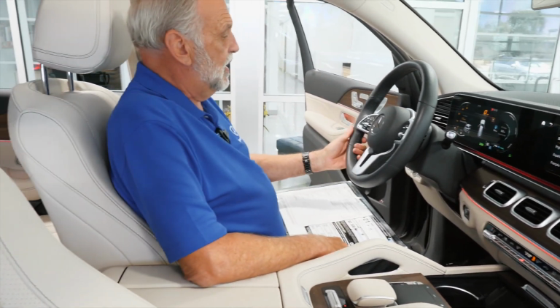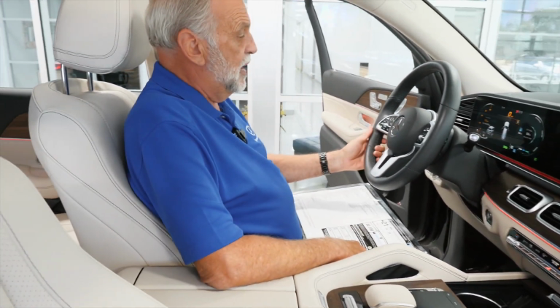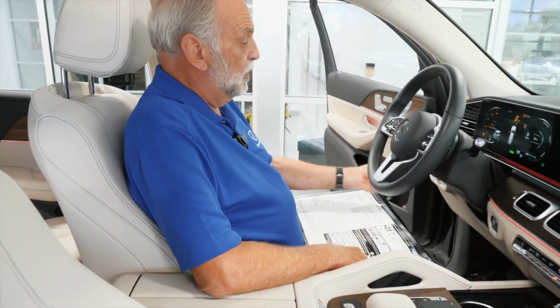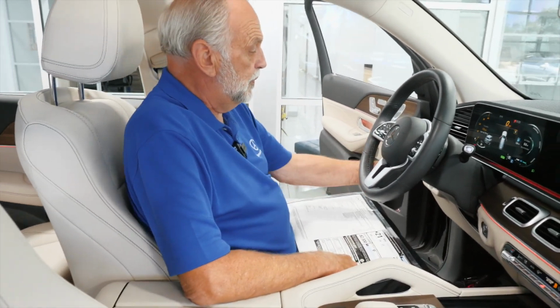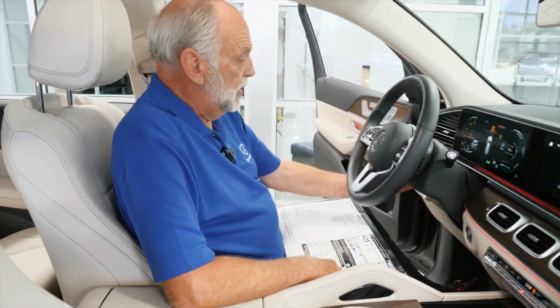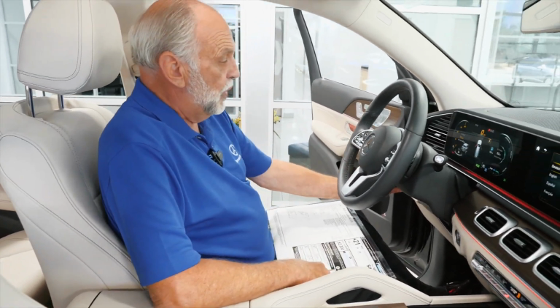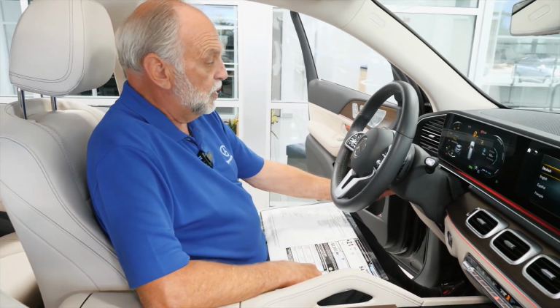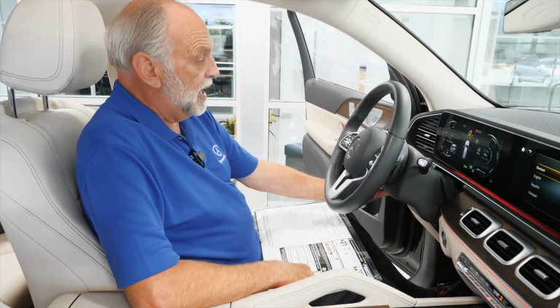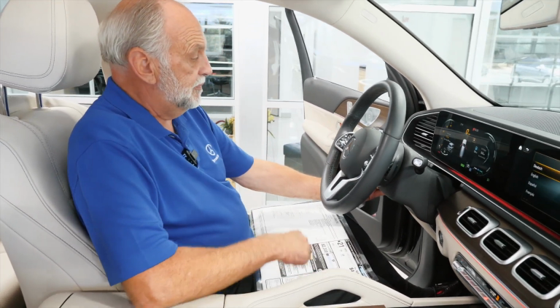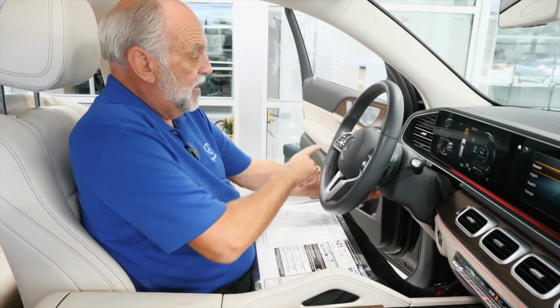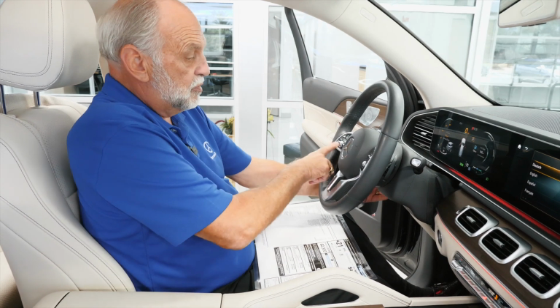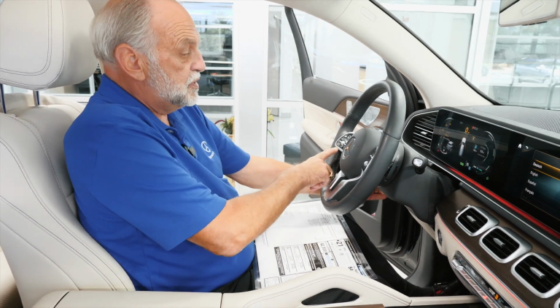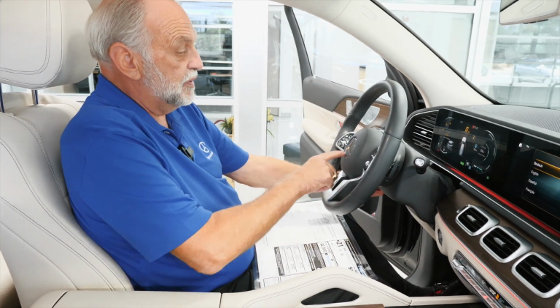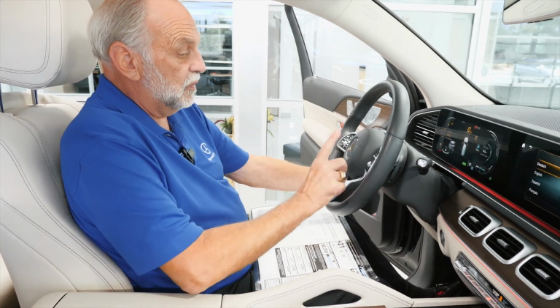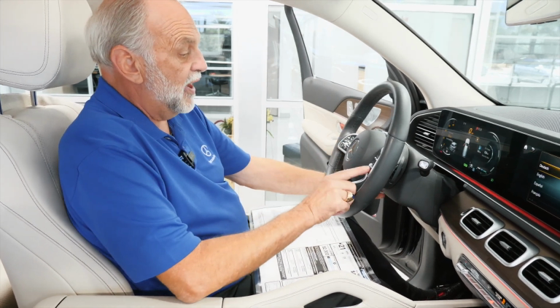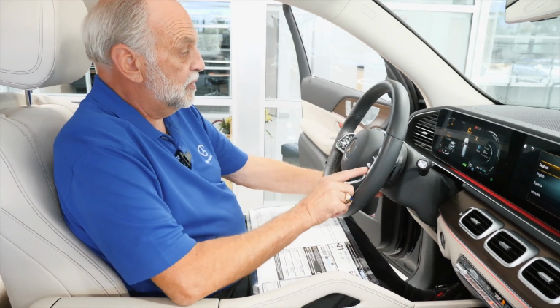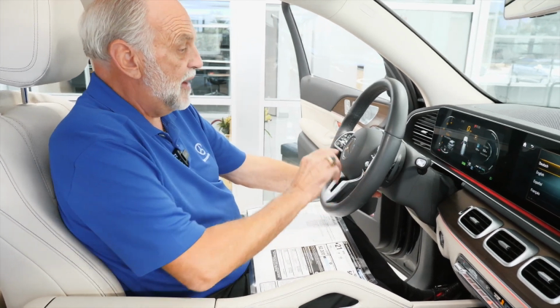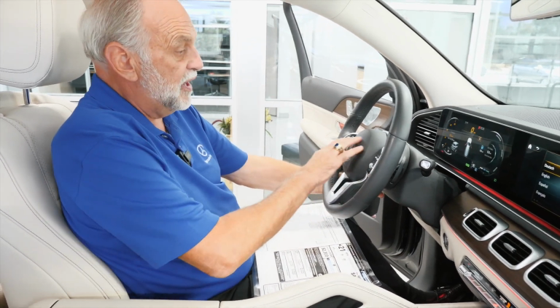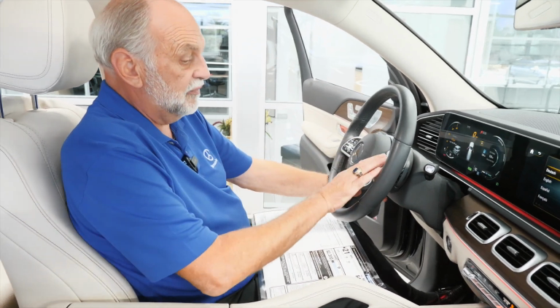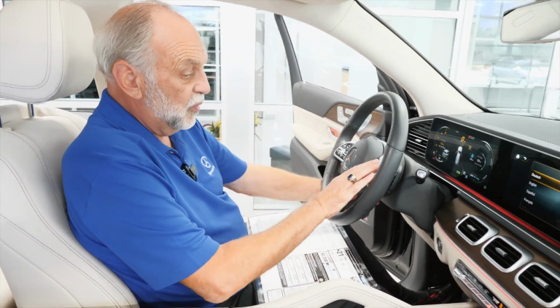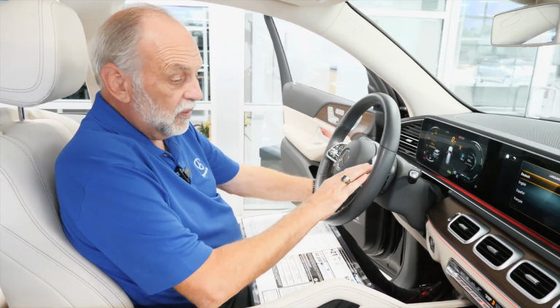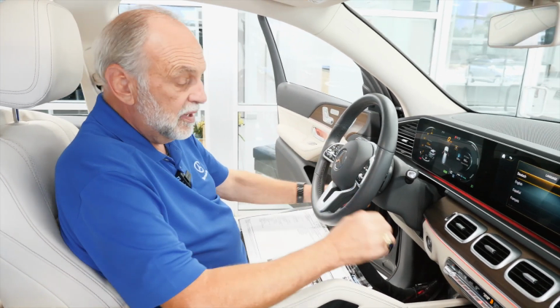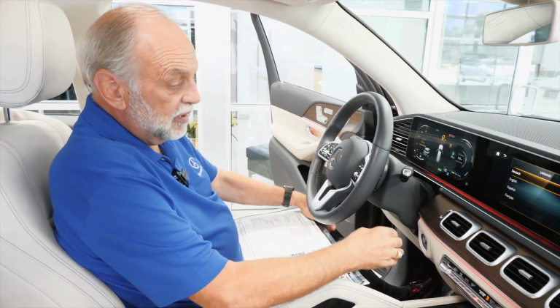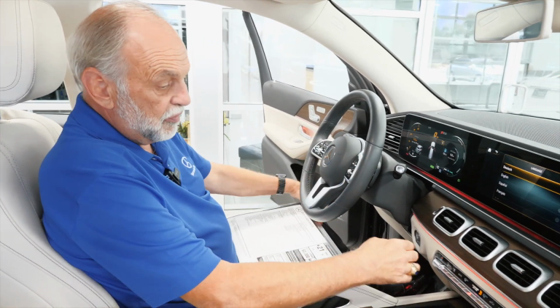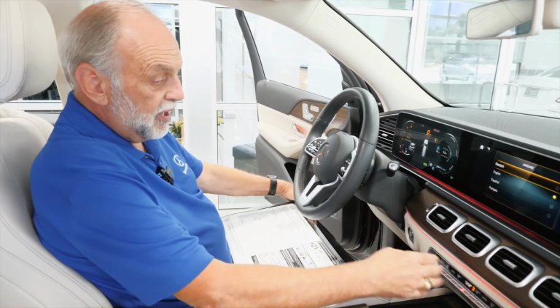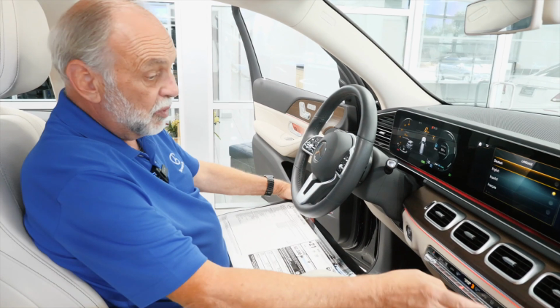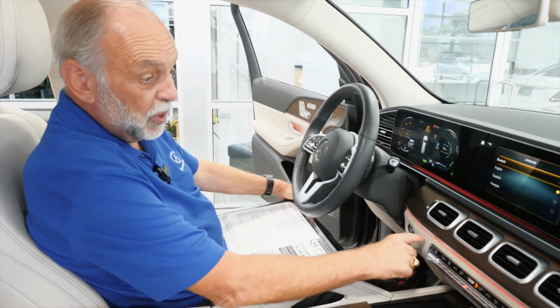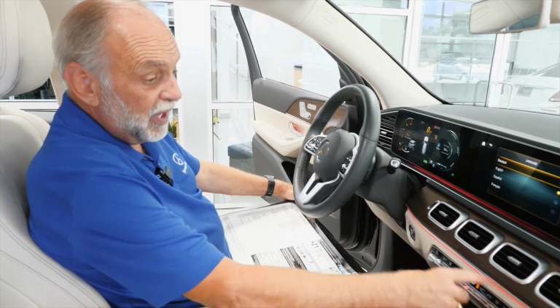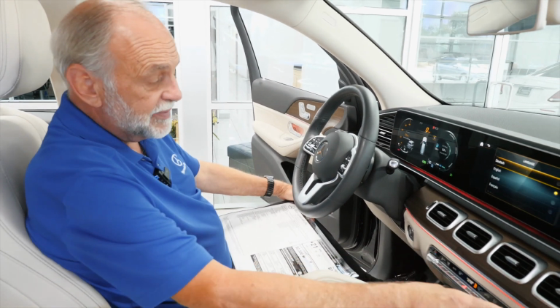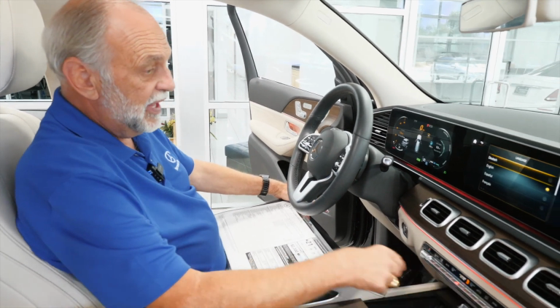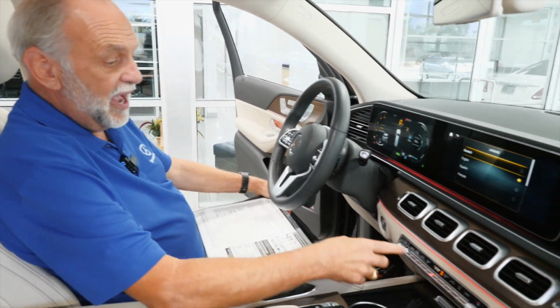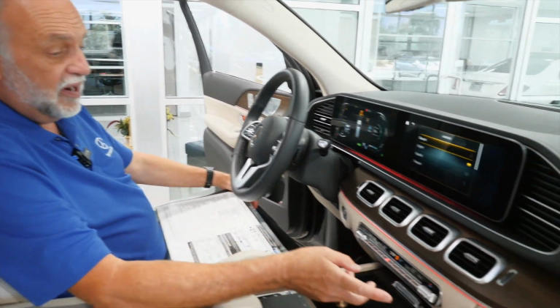Here we go — let me start it up. The wheel and all that: cruise control, volume, everything is done from the wheel. Electronic climate control, multiple ambient lights in here.